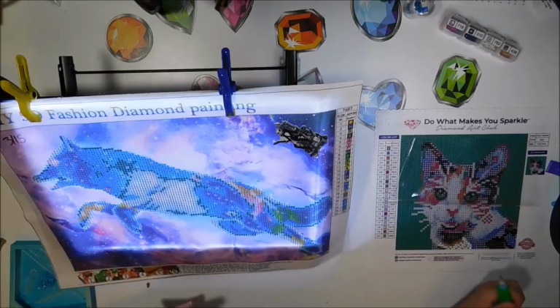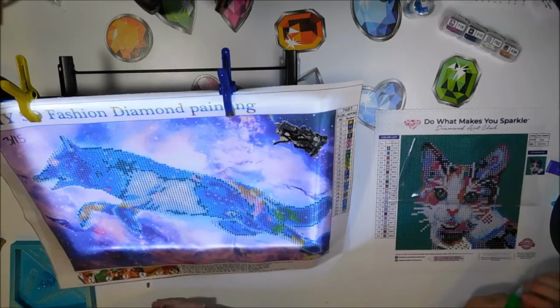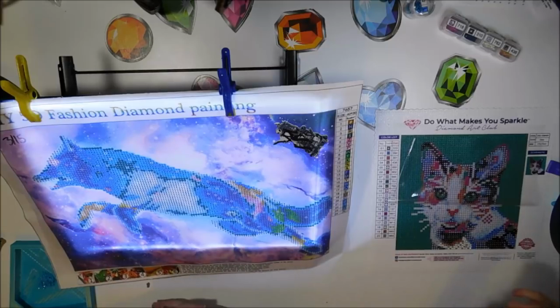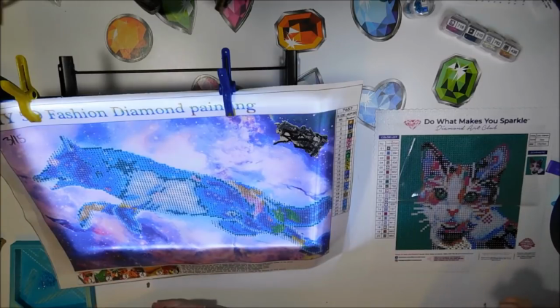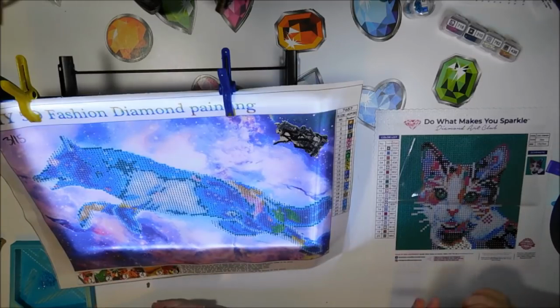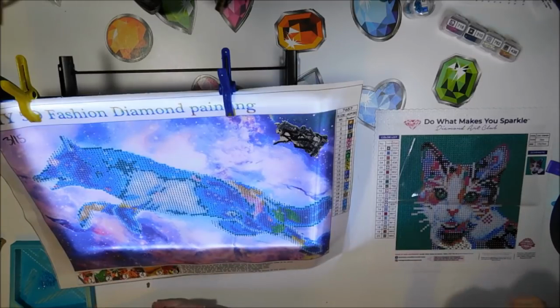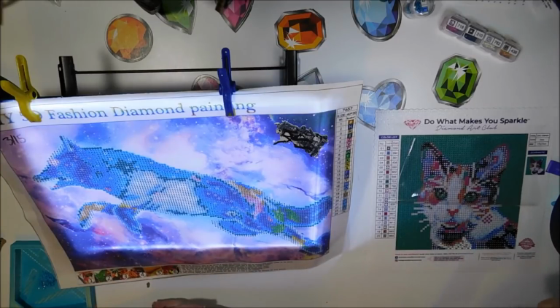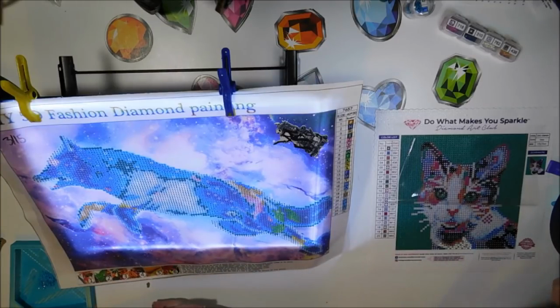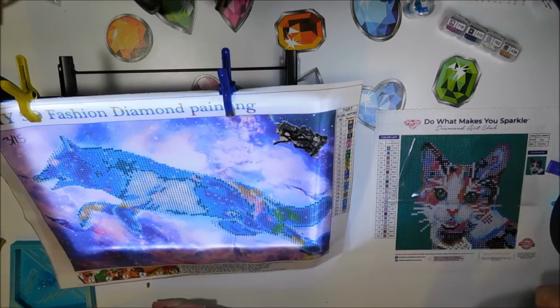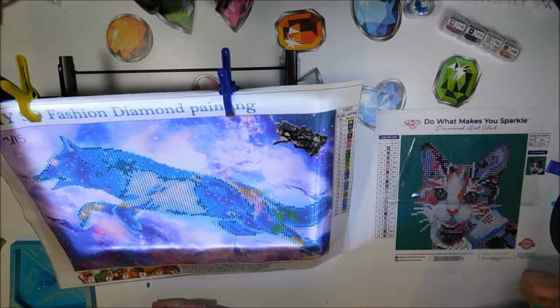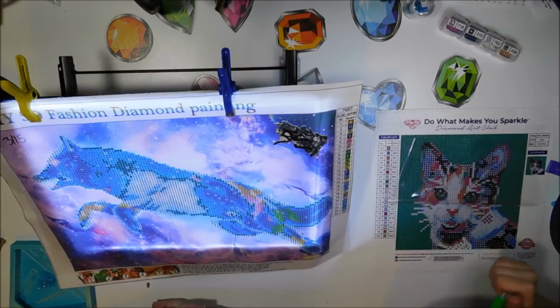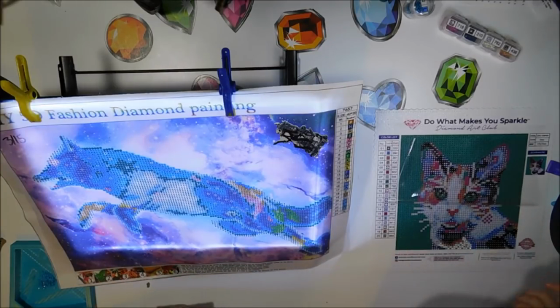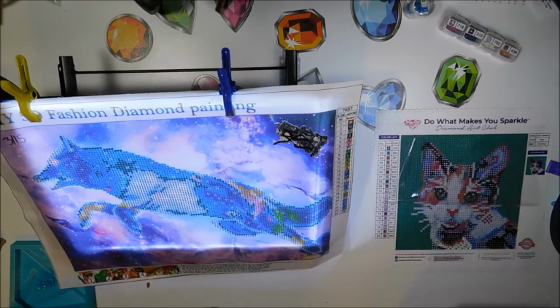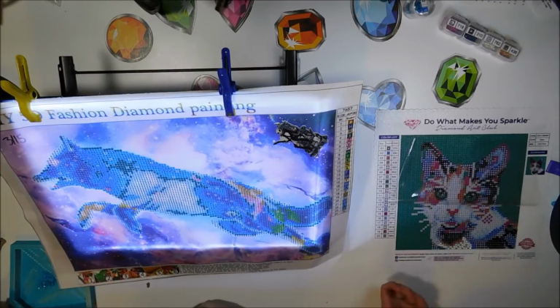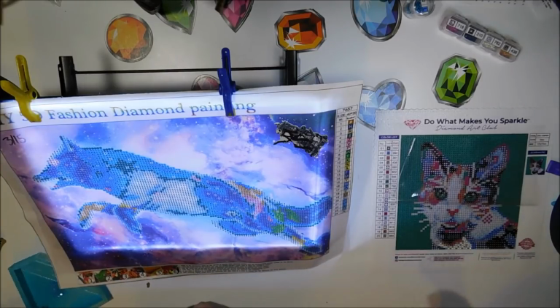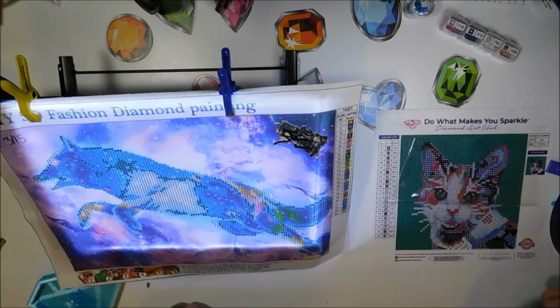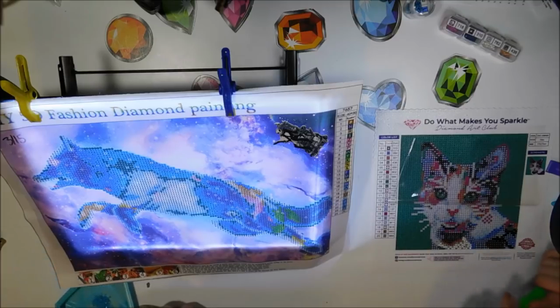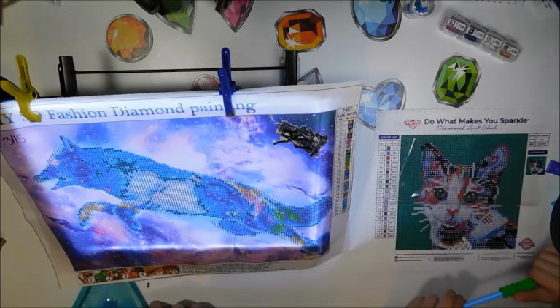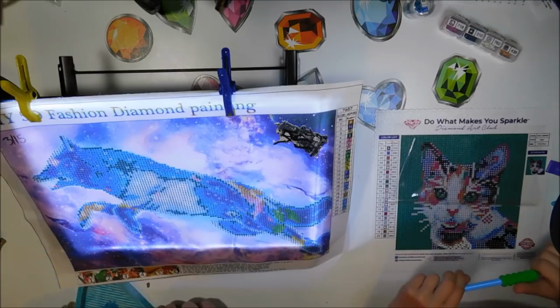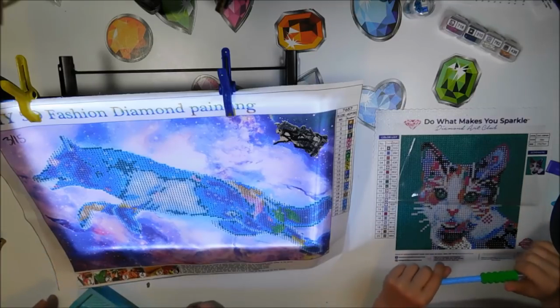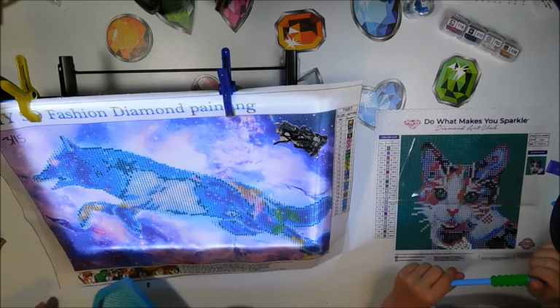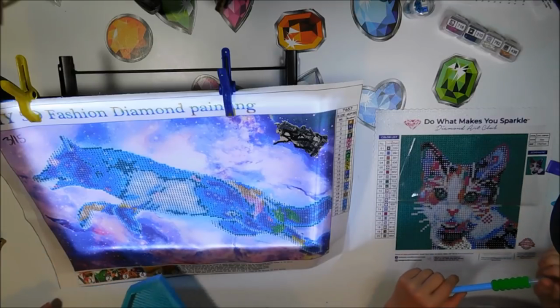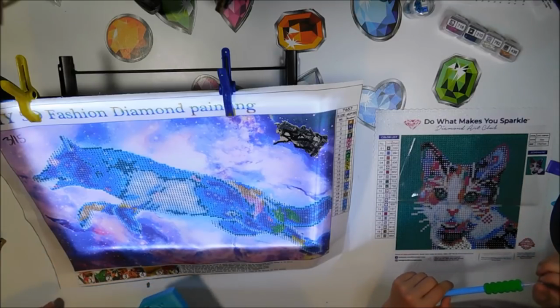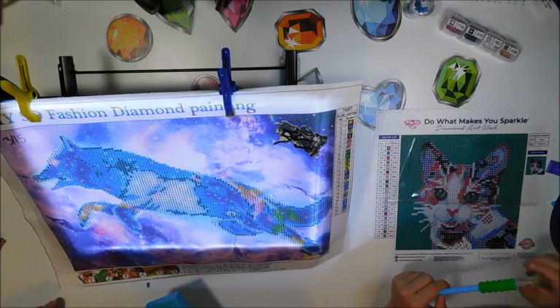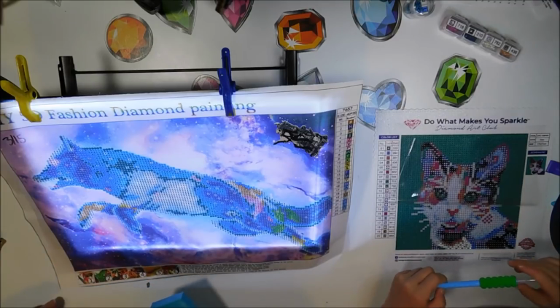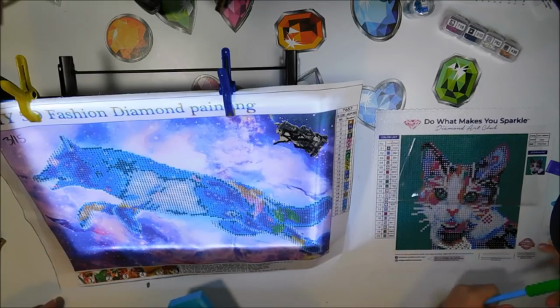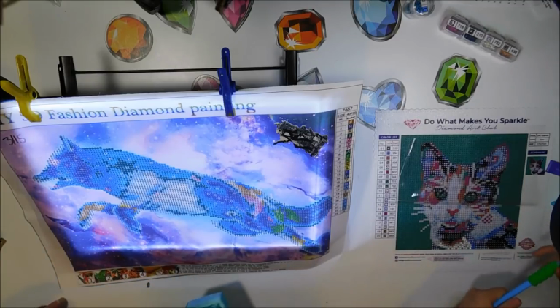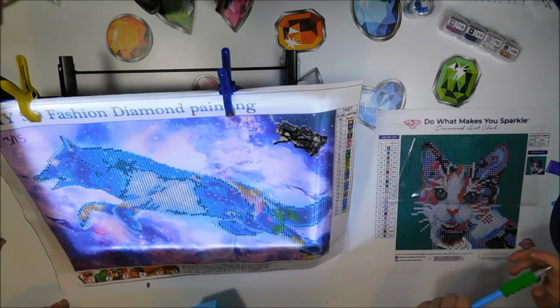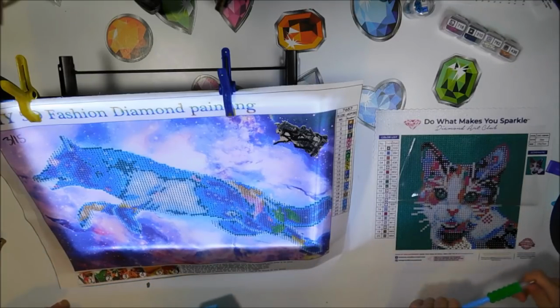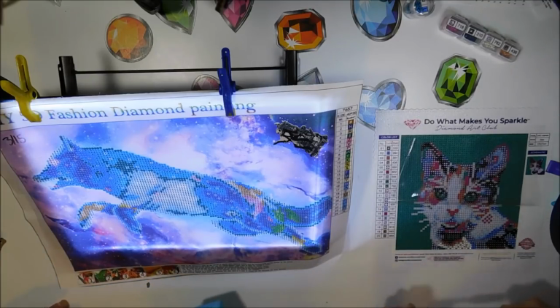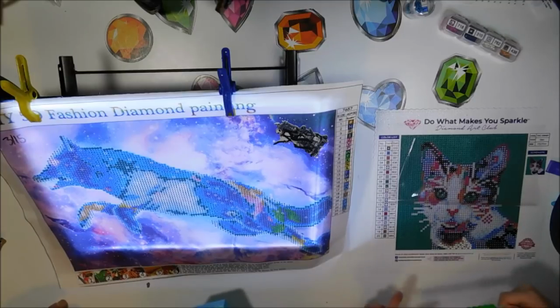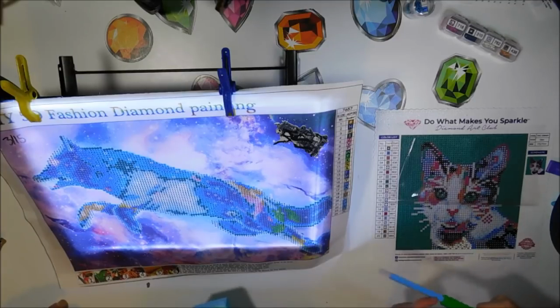Hey guys, it's me, Diamond Painting Tesslyn, and guess what I'm doing today? Yep, that's right, I'm doing Oreo.